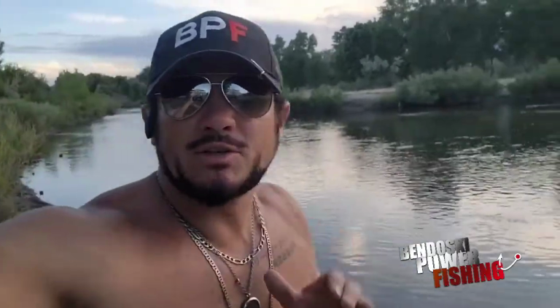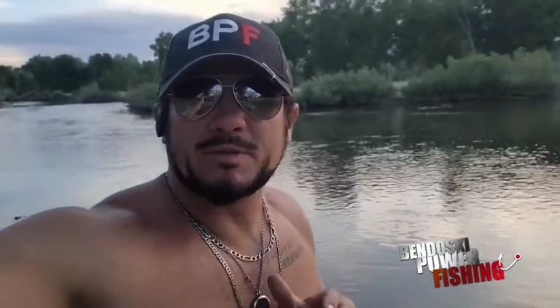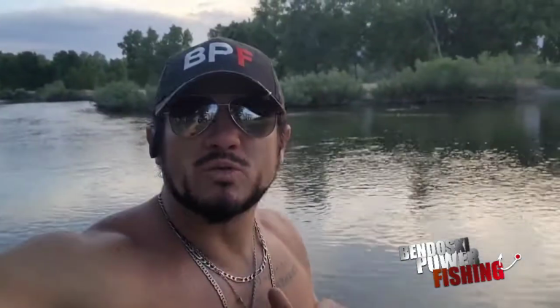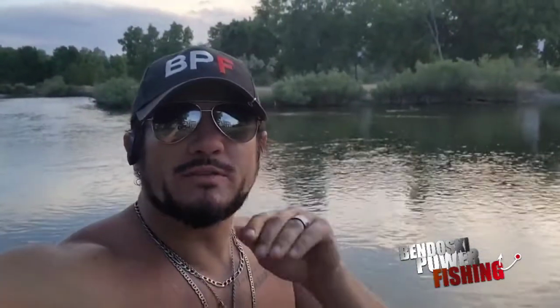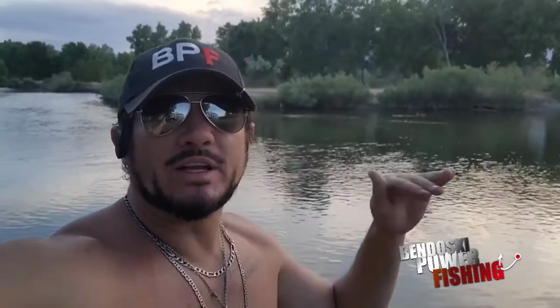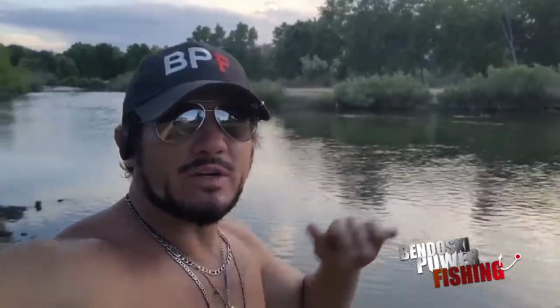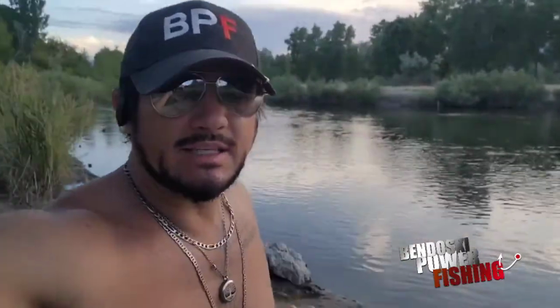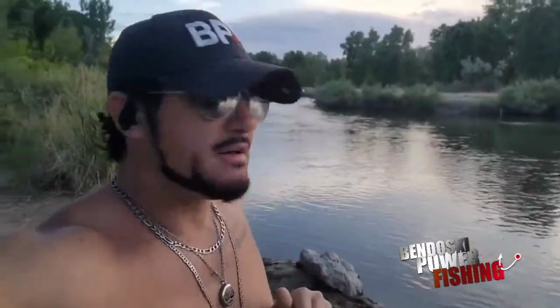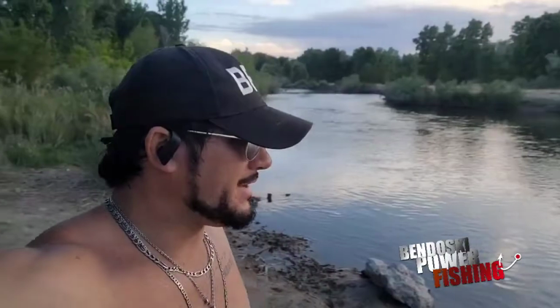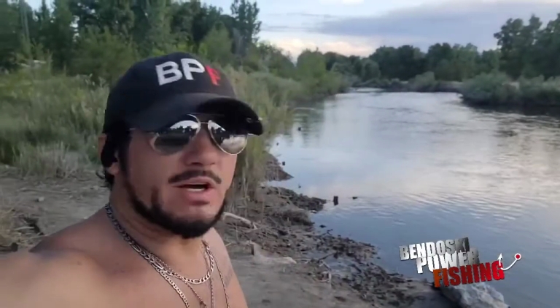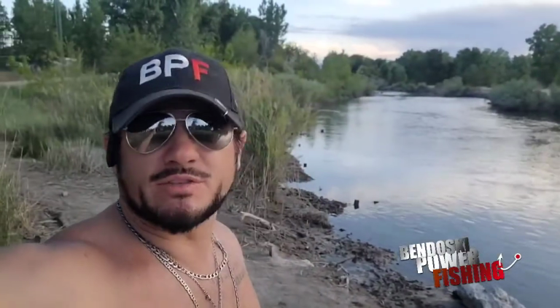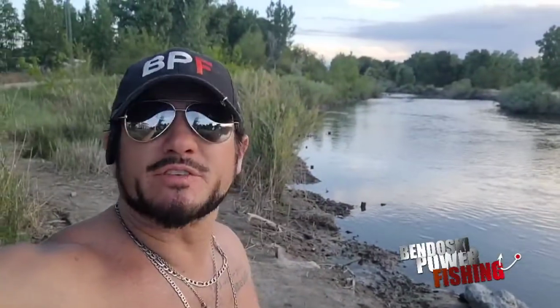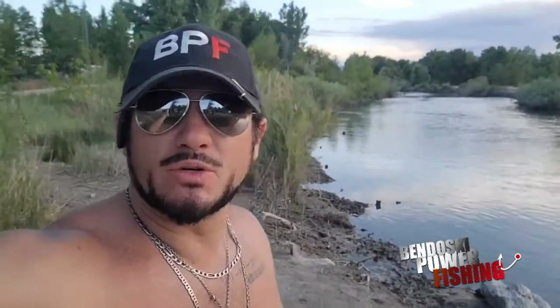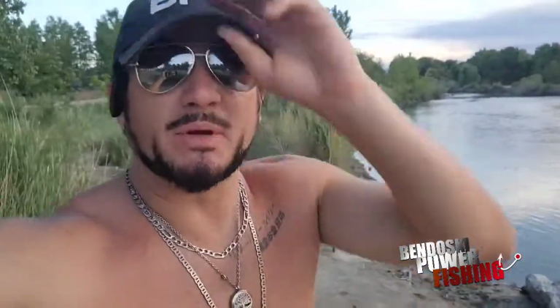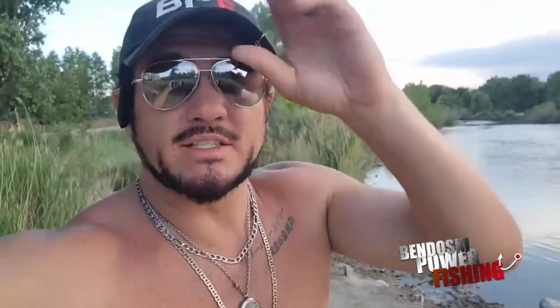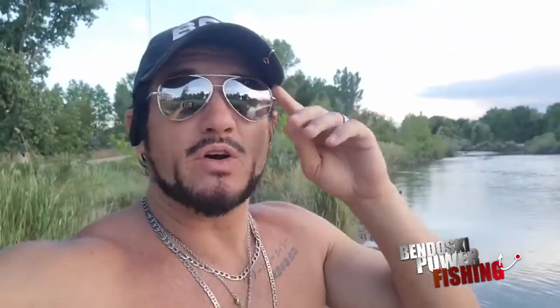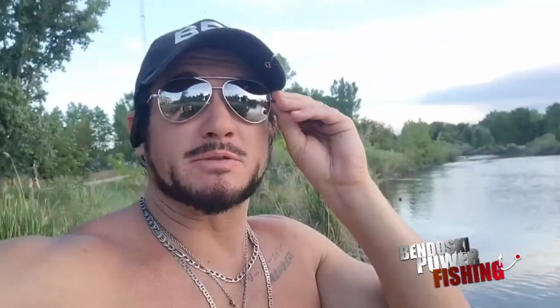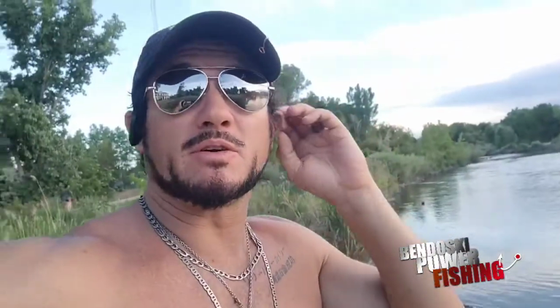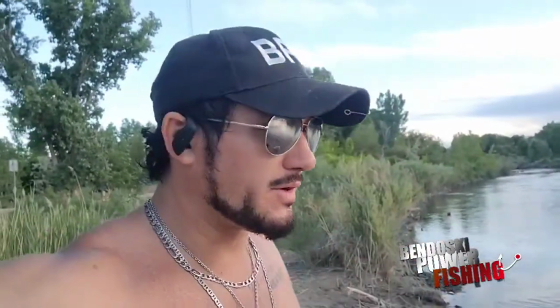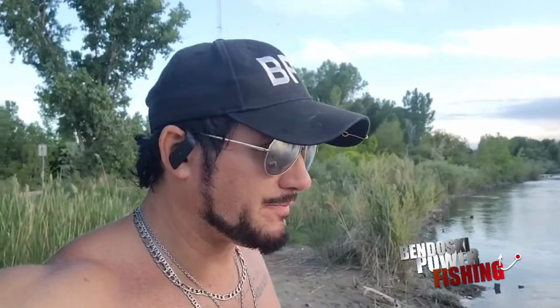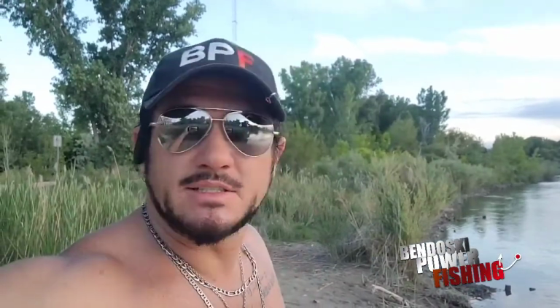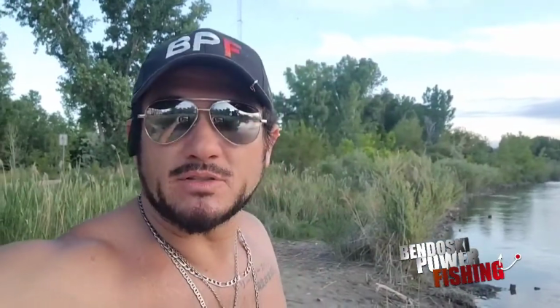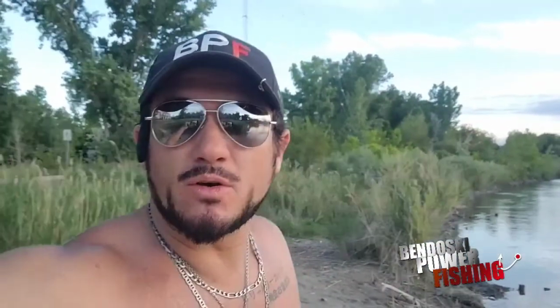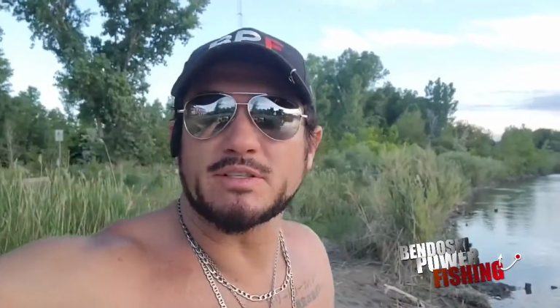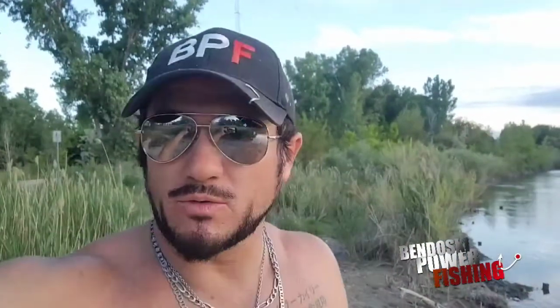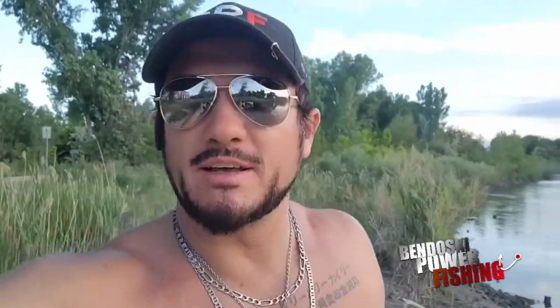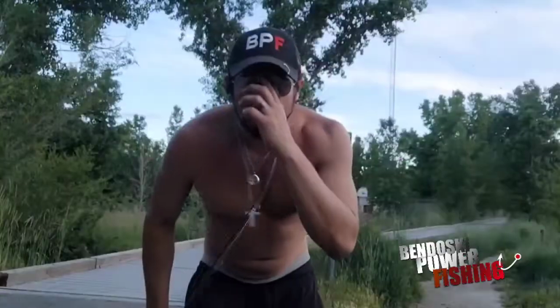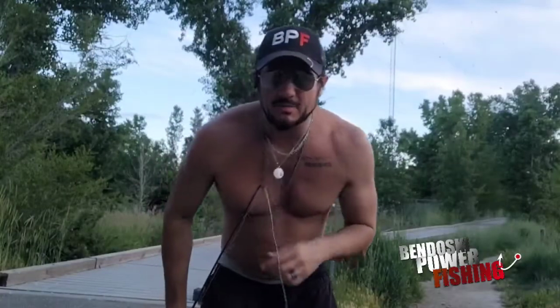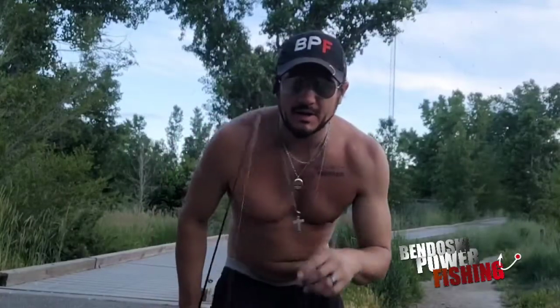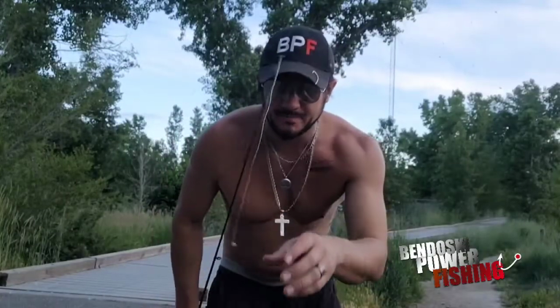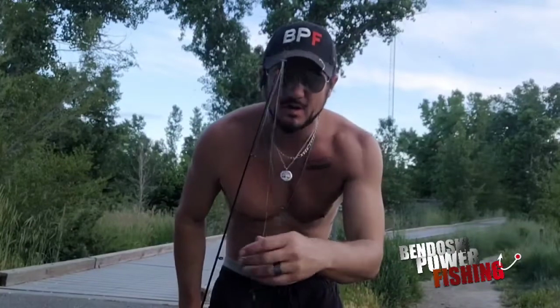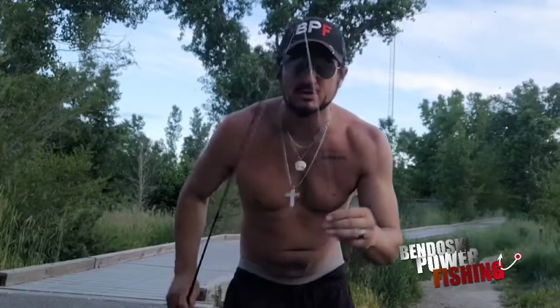I'm going to show you a setup that works really good for when you're in current, just like this. We also use it for surf fishing too, with bigger weights and bigger hooks, but it's a similar setup. Let me go ahead and get my stuff out and I'll show you what we did — let's go over the setup here, what I was using.